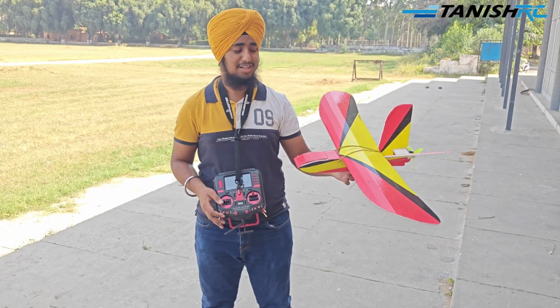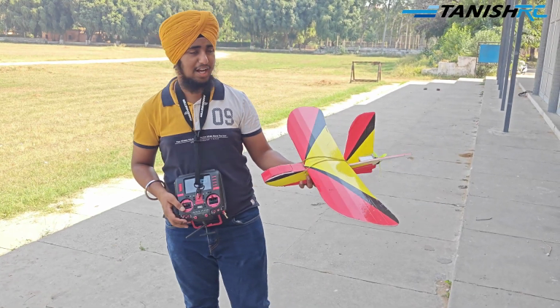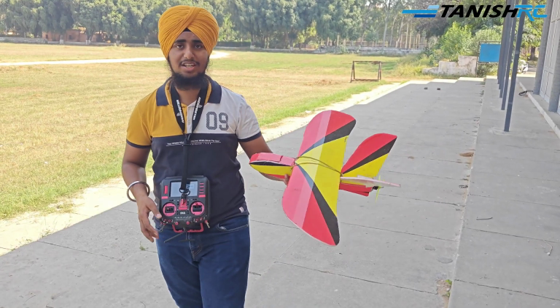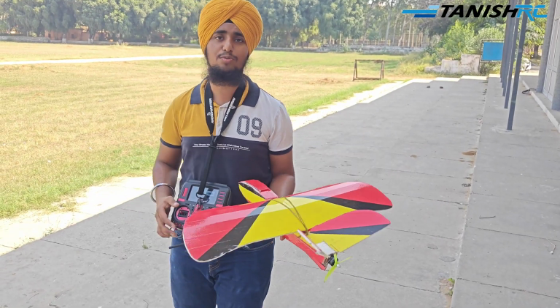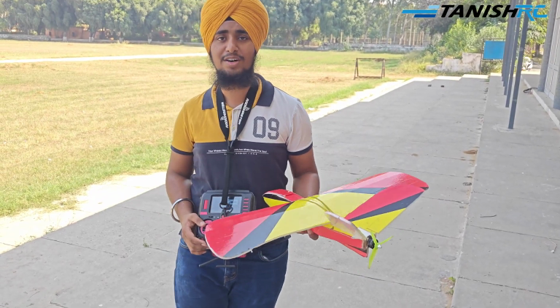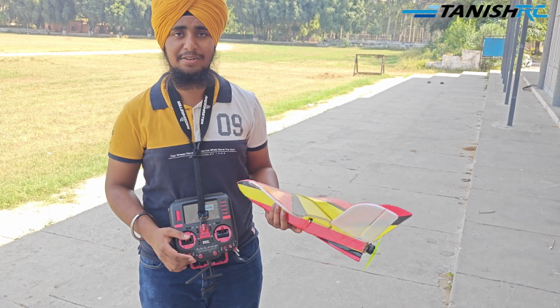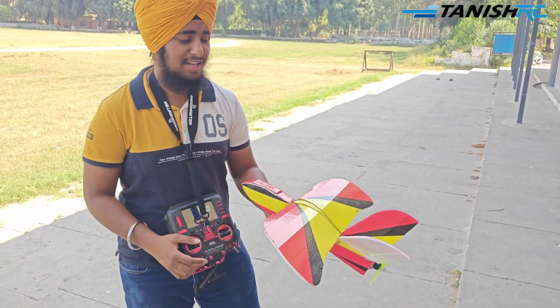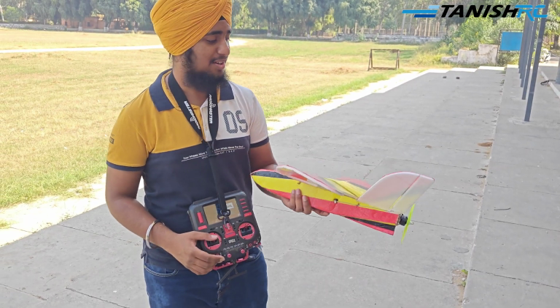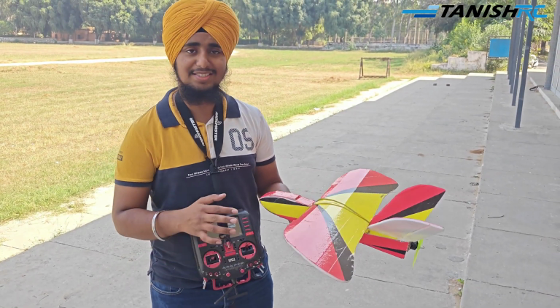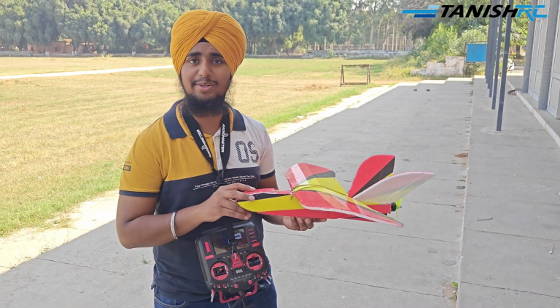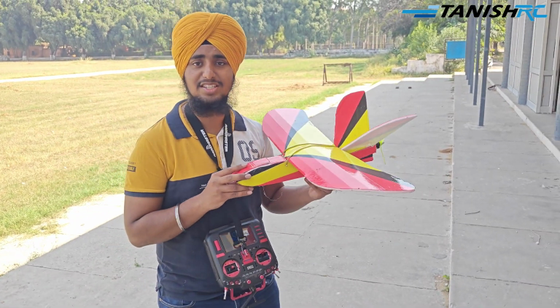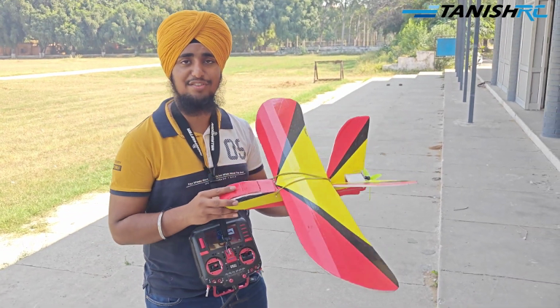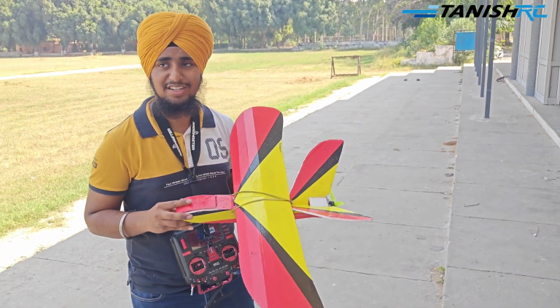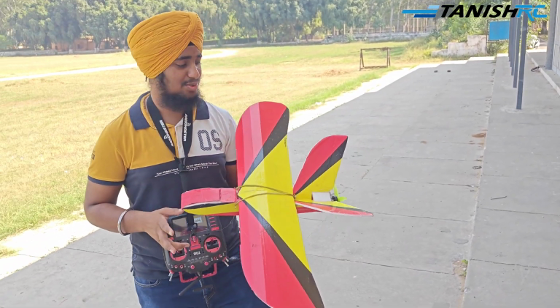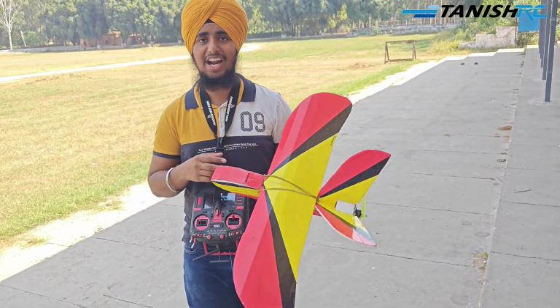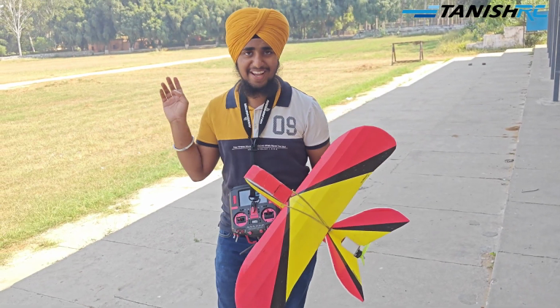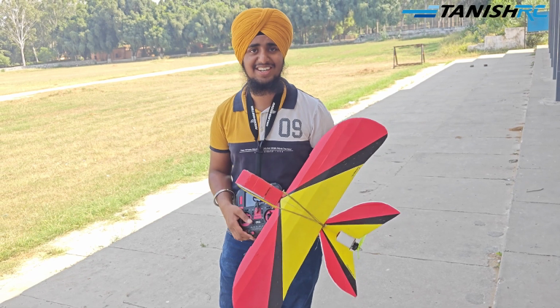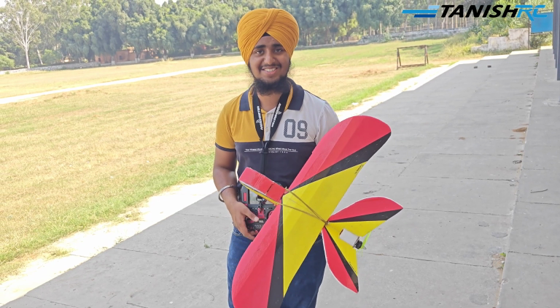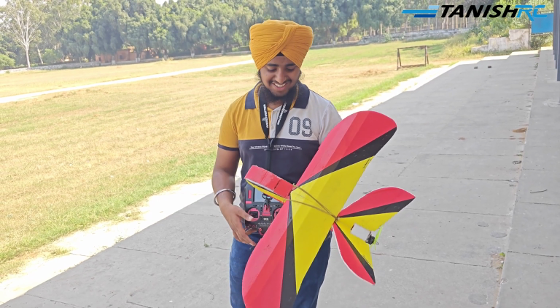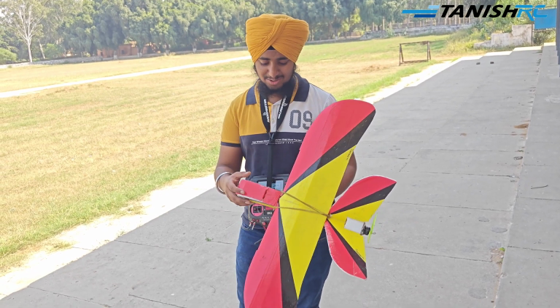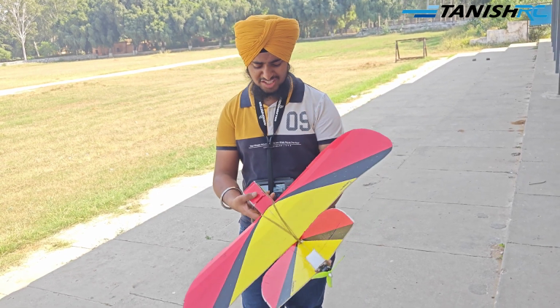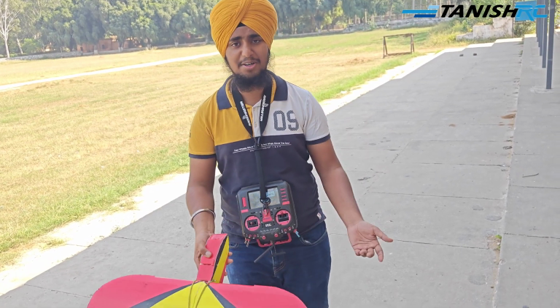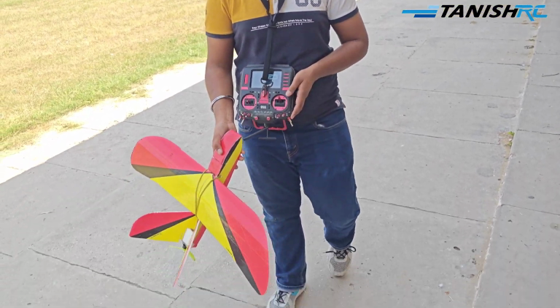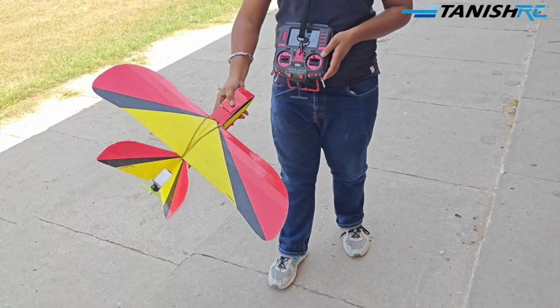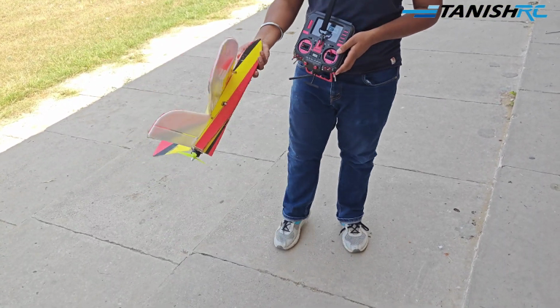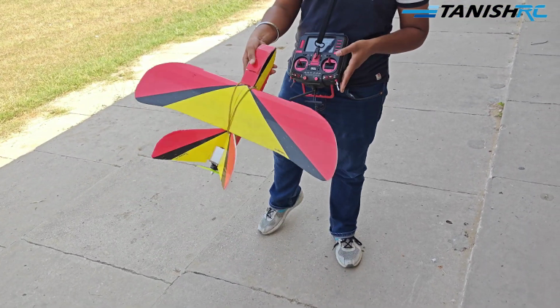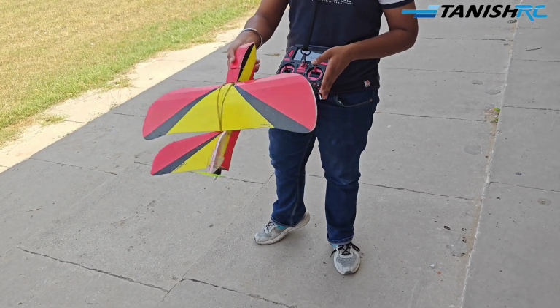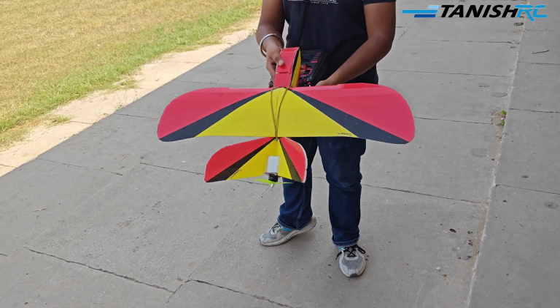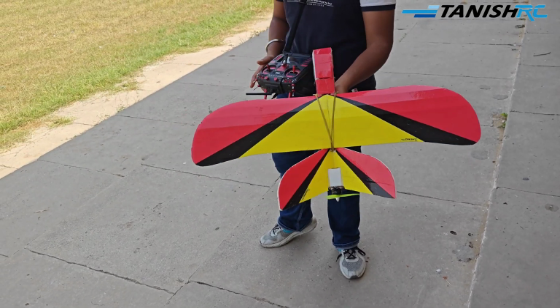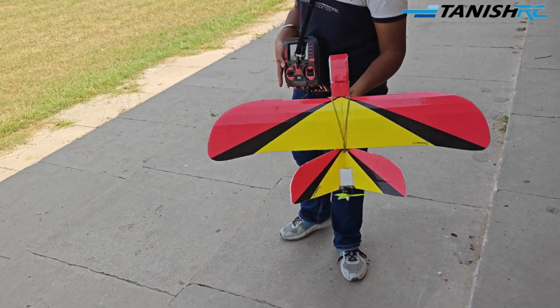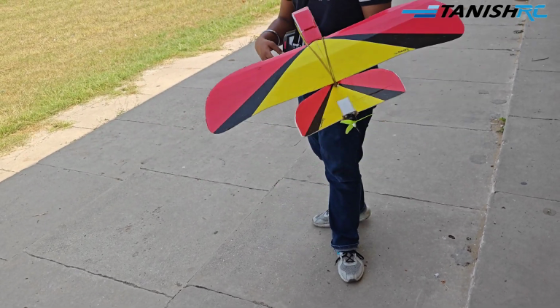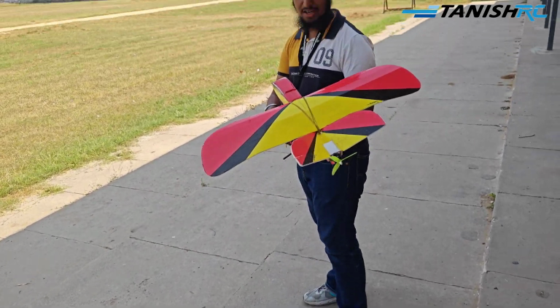So guys, that was our first flight and now I will be doing the second flight. We crashed the plane on the last flight but nothing happened to the aircraft. You can see it's fully in working condition. So guys, let's try this now.